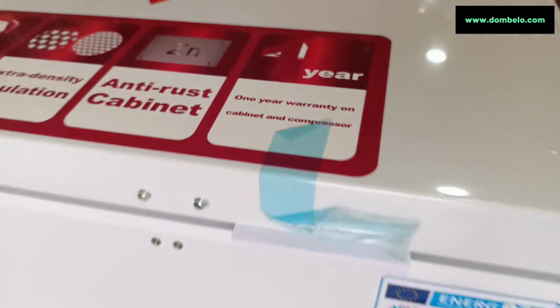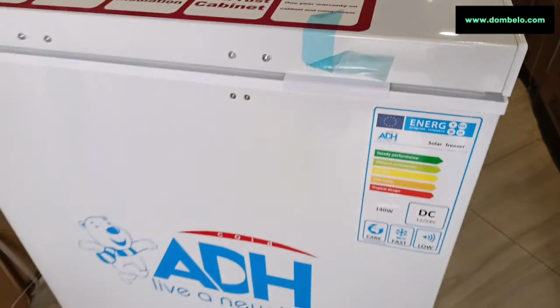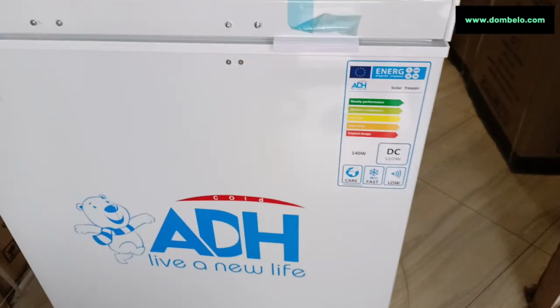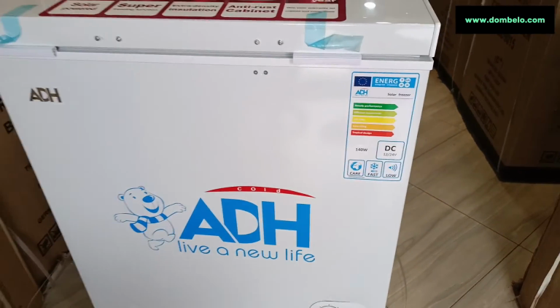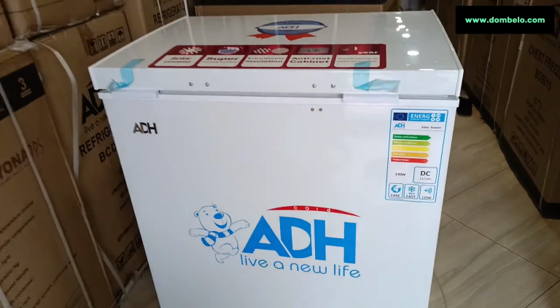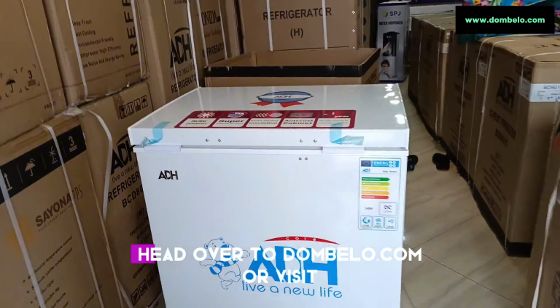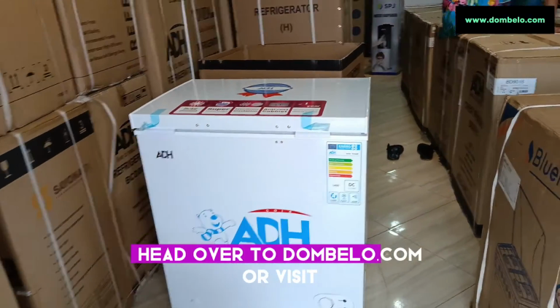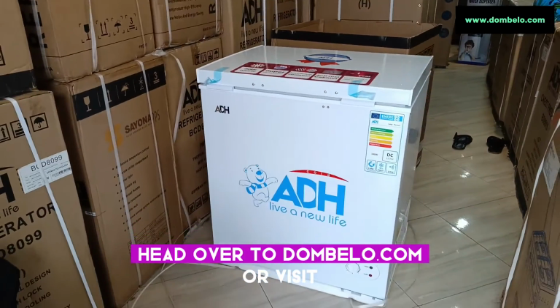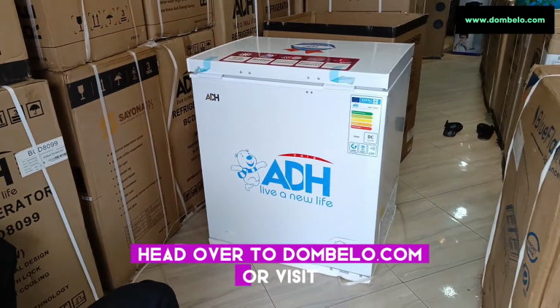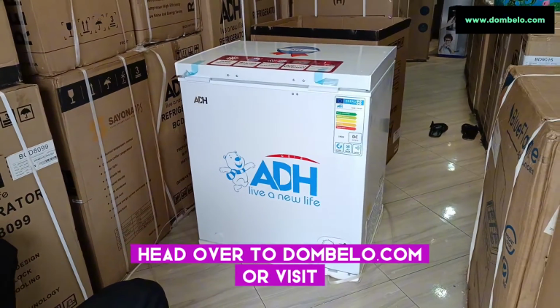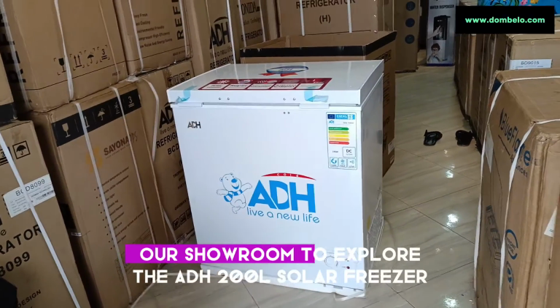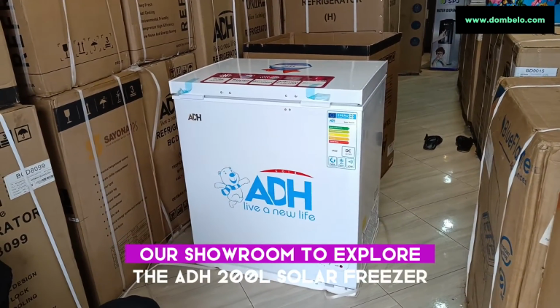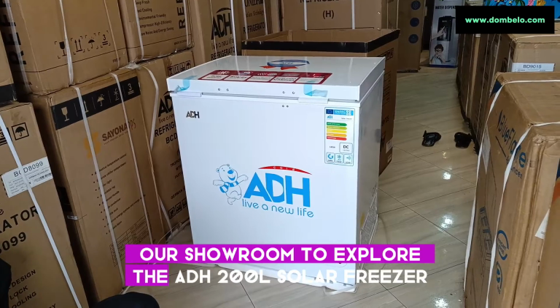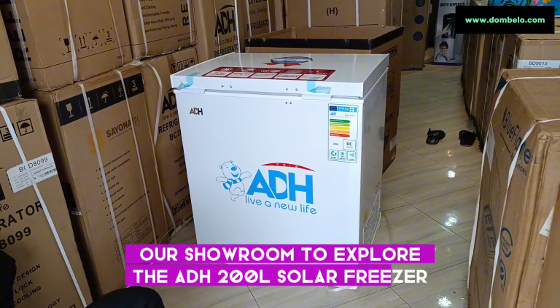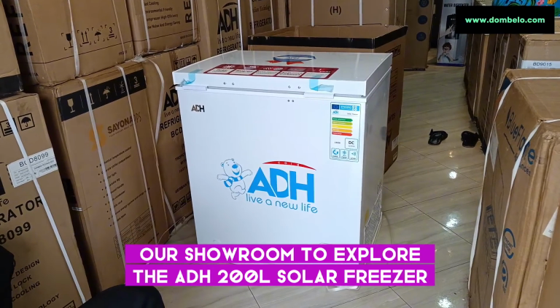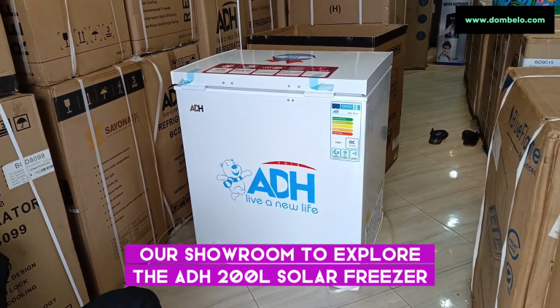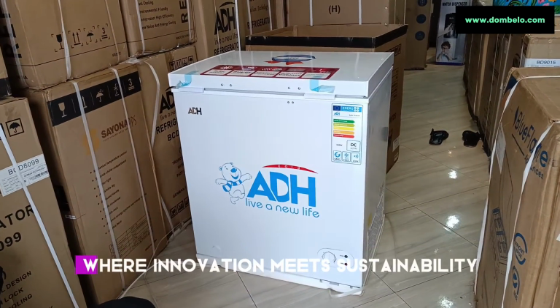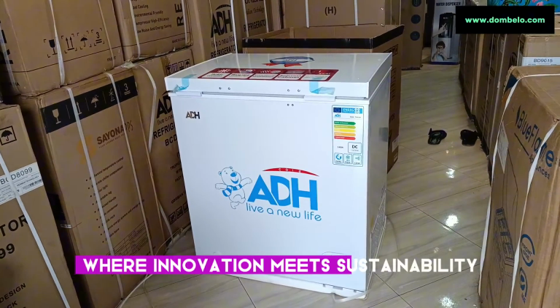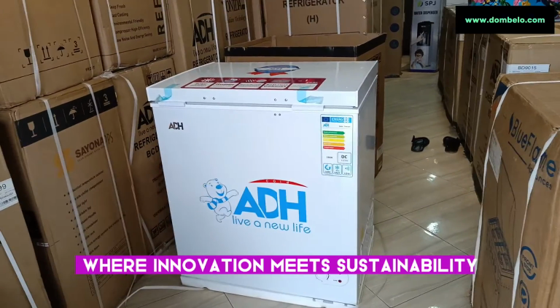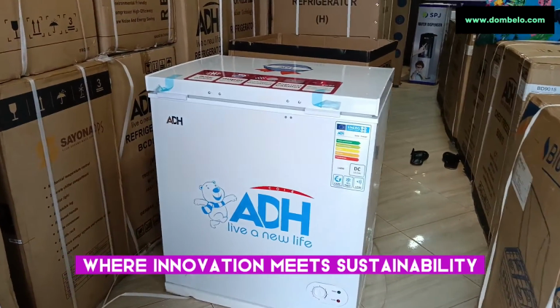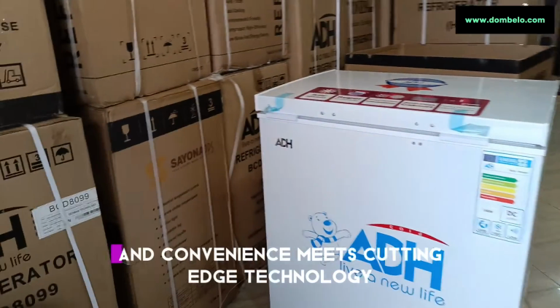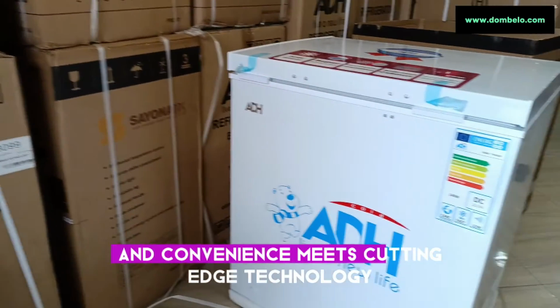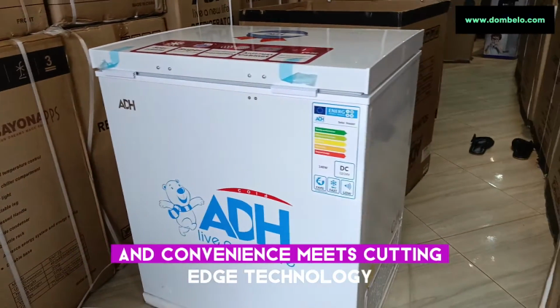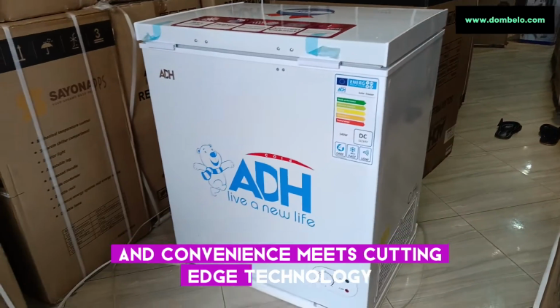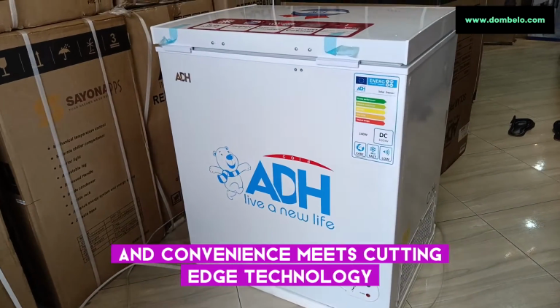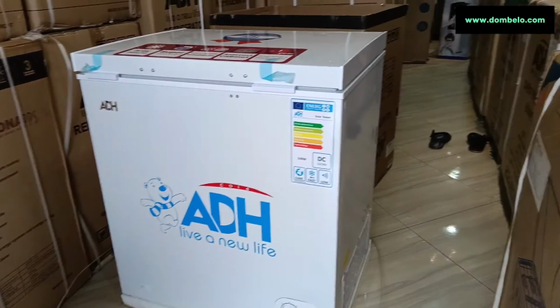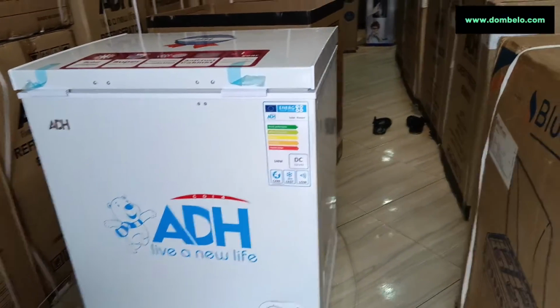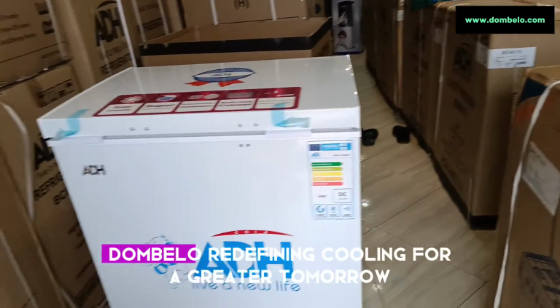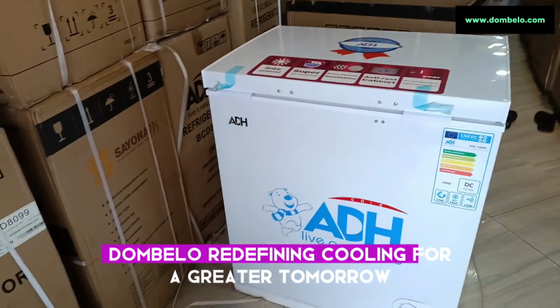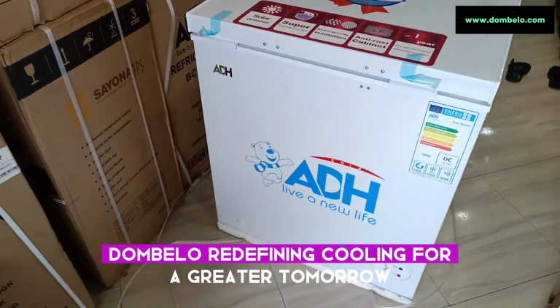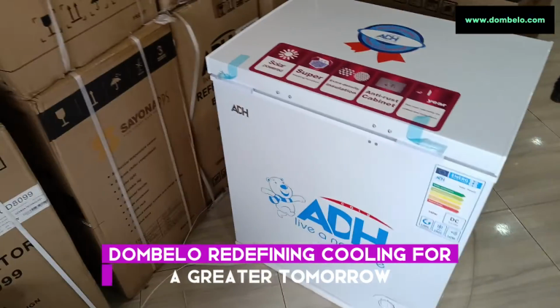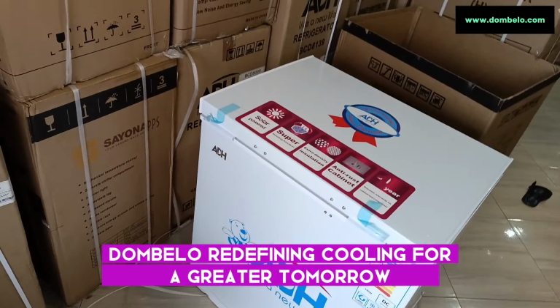Ready to make the switch? Head over to dombello.com or visit our showroom to explore the ADH200L solar freezer, where innovation meets sustainability and convenience meets cutting-edge technology. Dombello, redefining cooling for a brighter tomorrow.